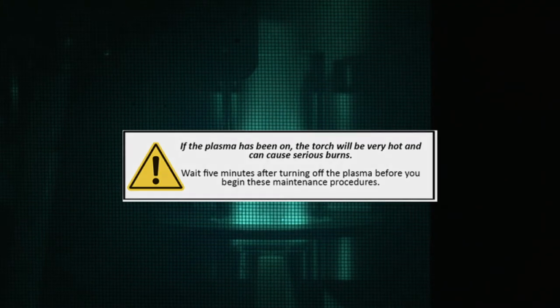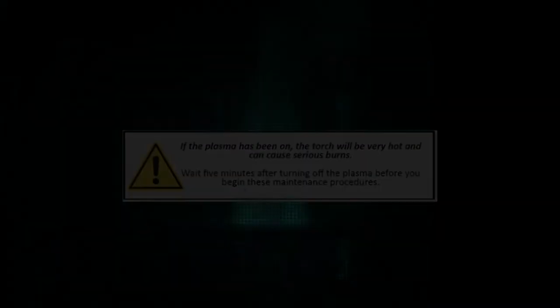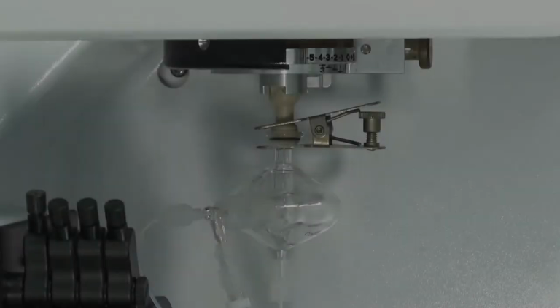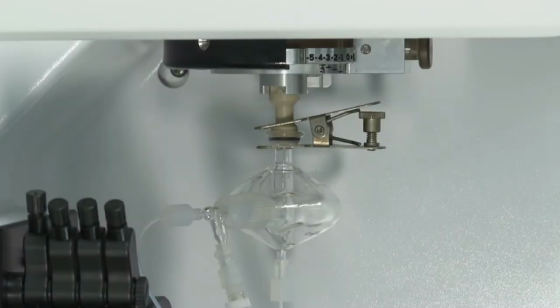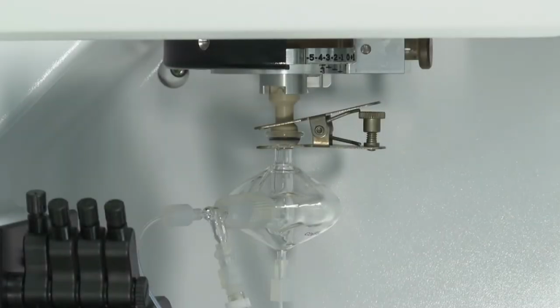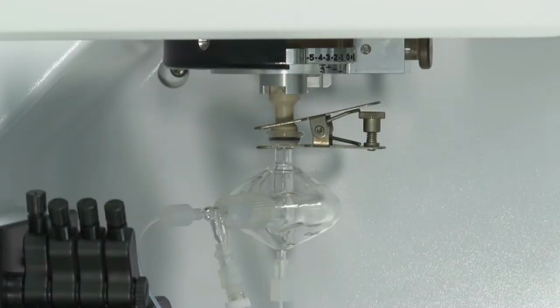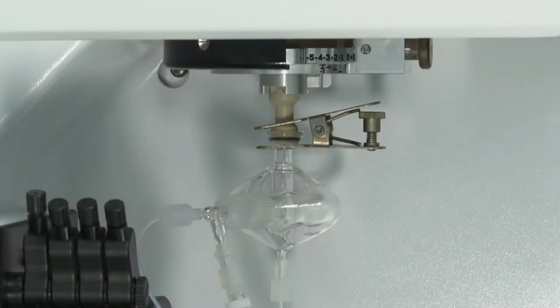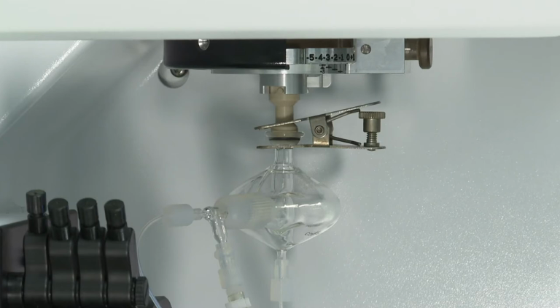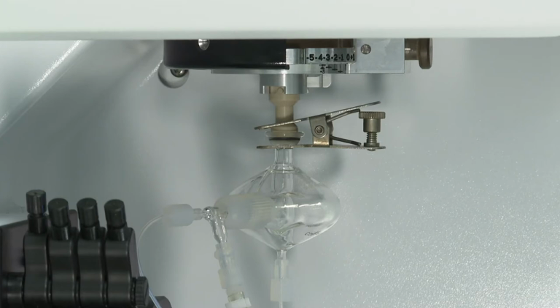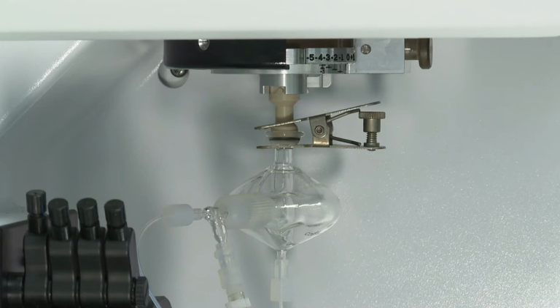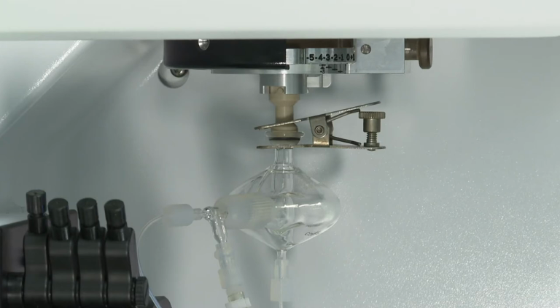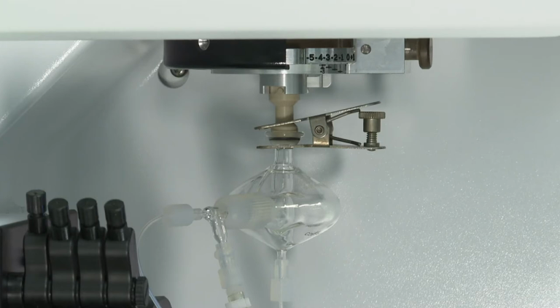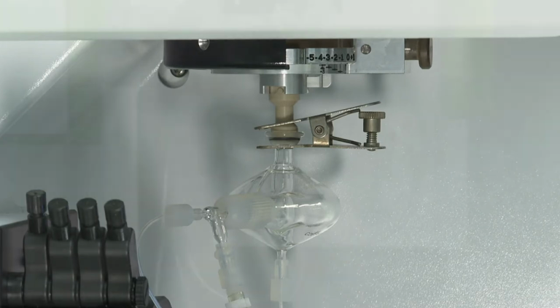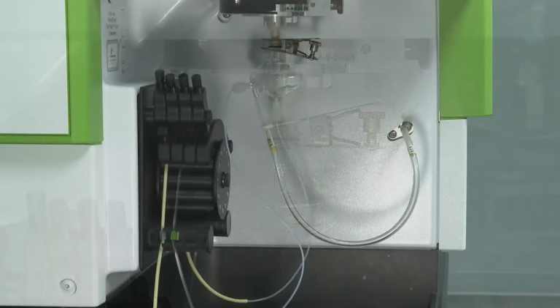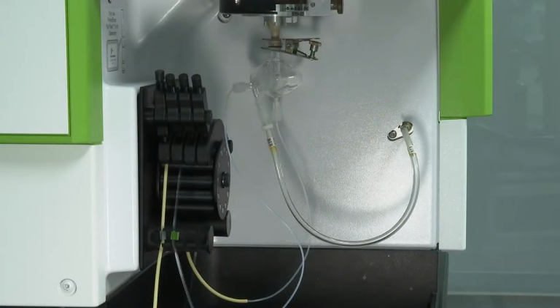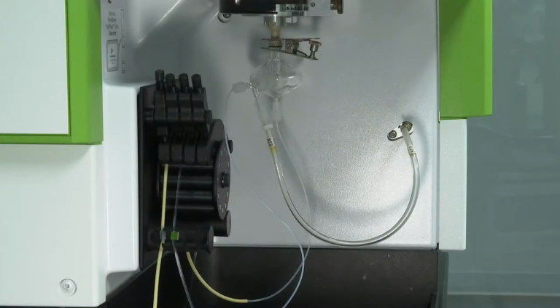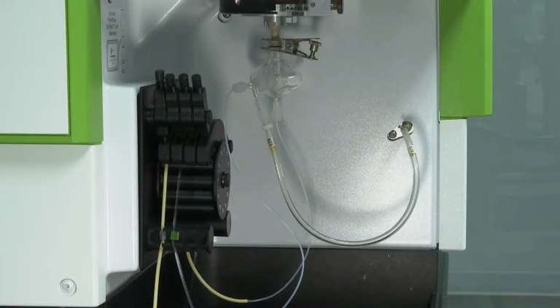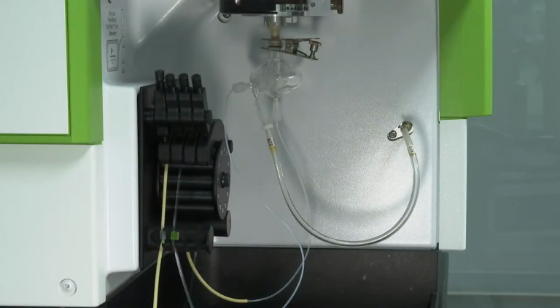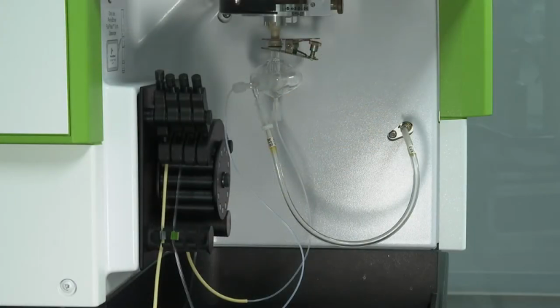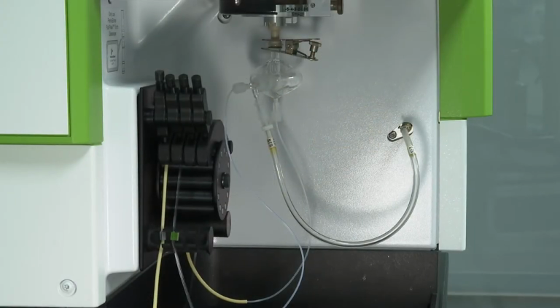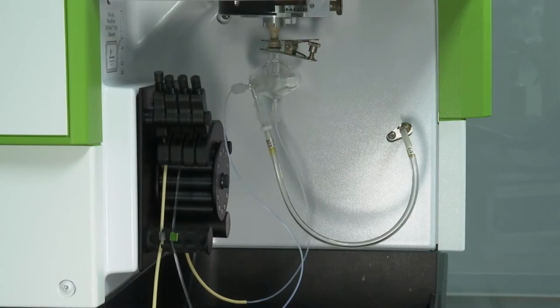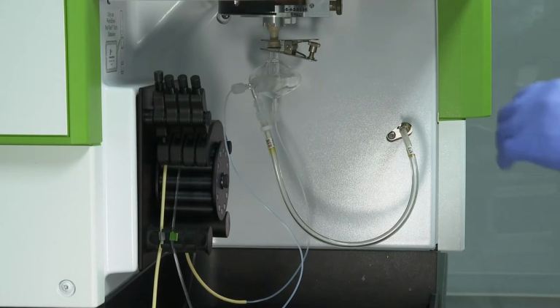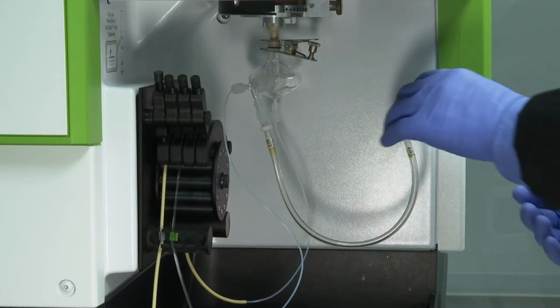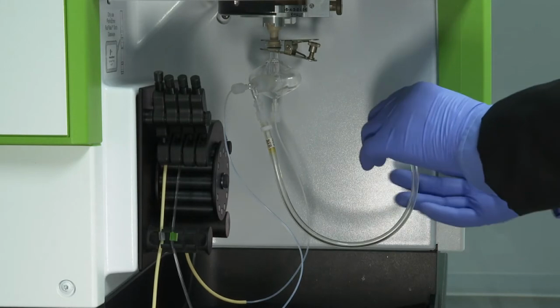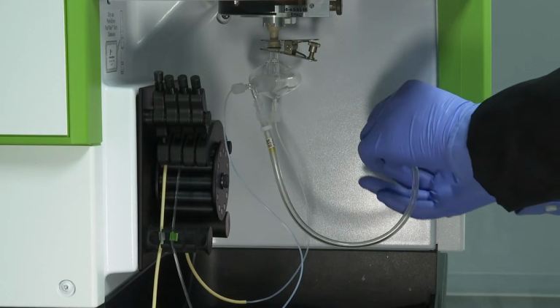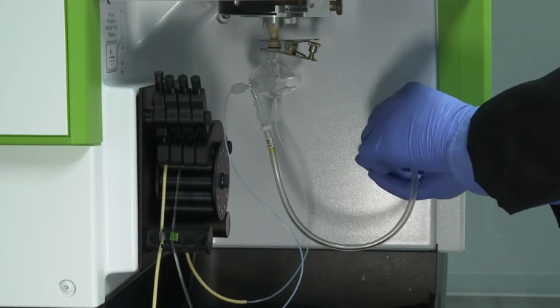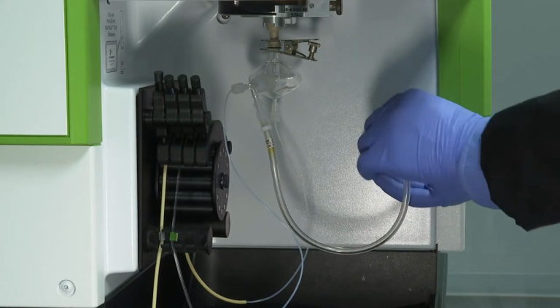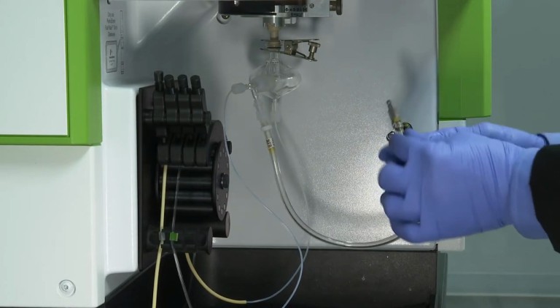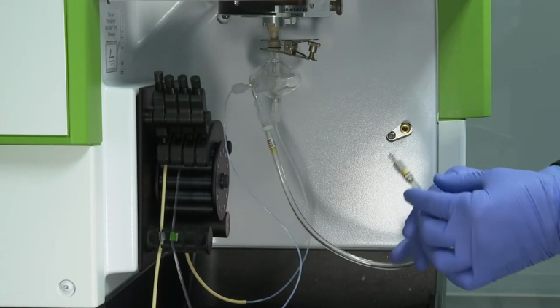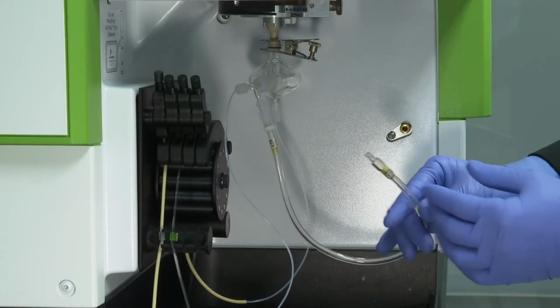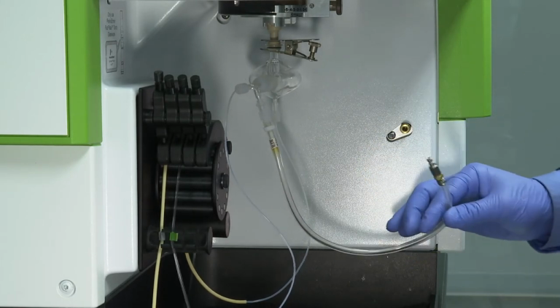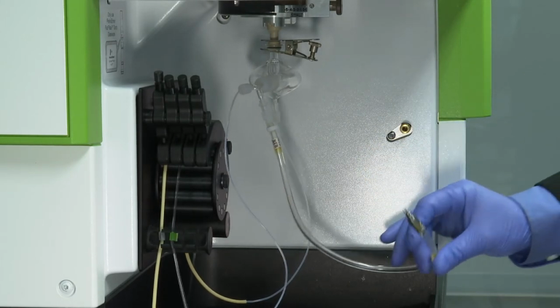To start, remove the current spray chamber and set safely aside. To do so, disconnect the argon nebulizer hose from the female quick connect fitting located on the sample introduction wall area.